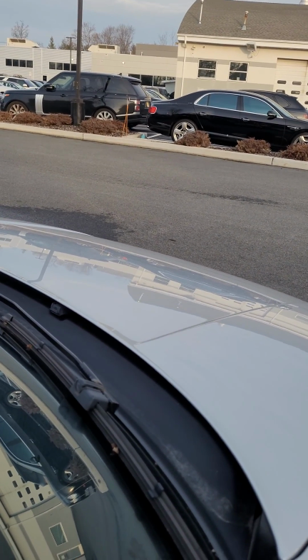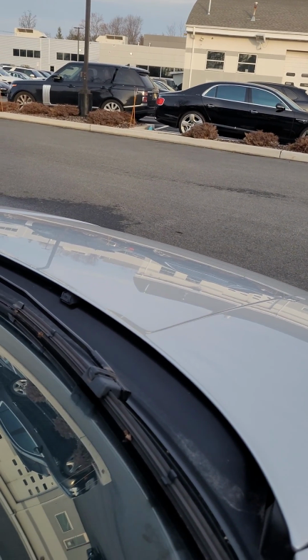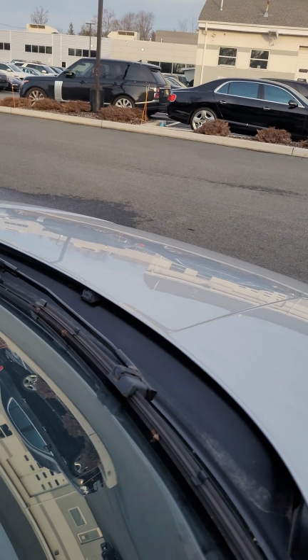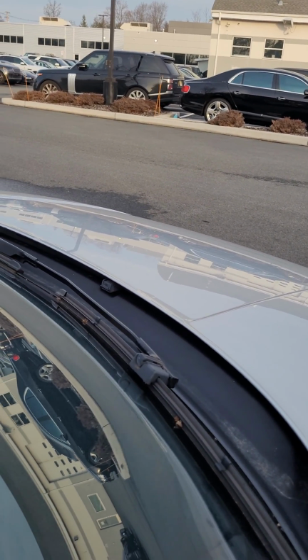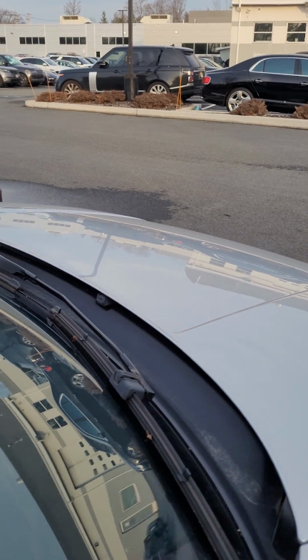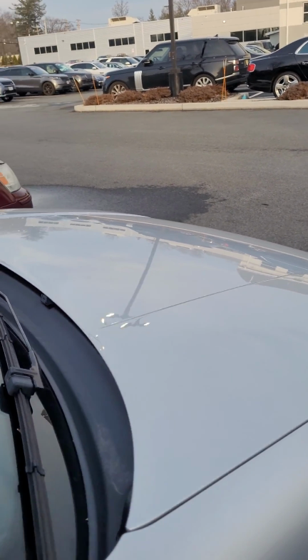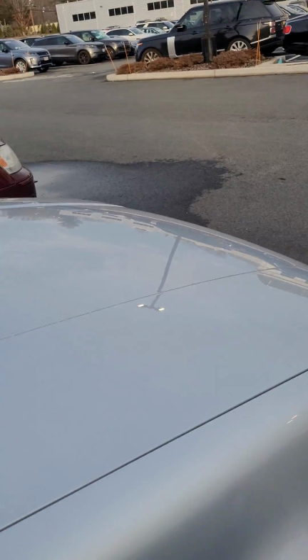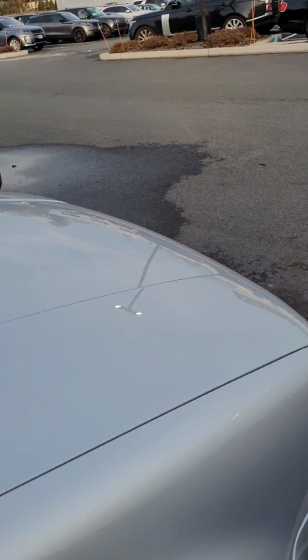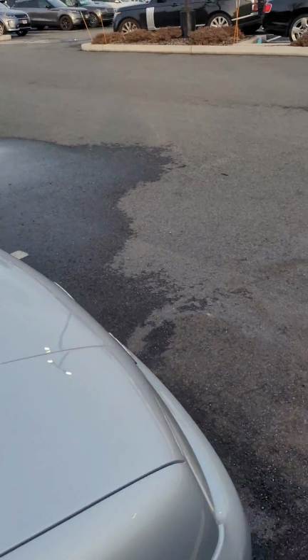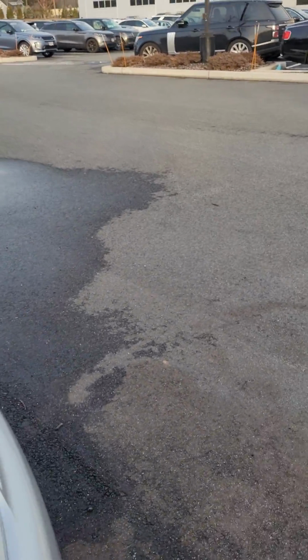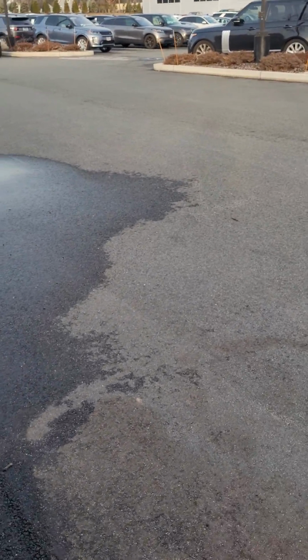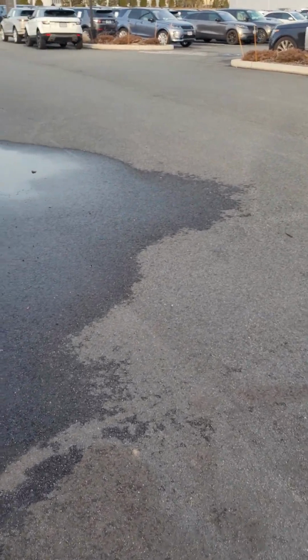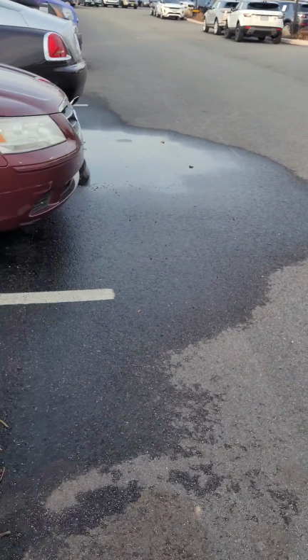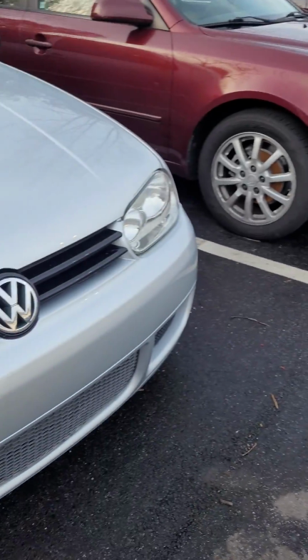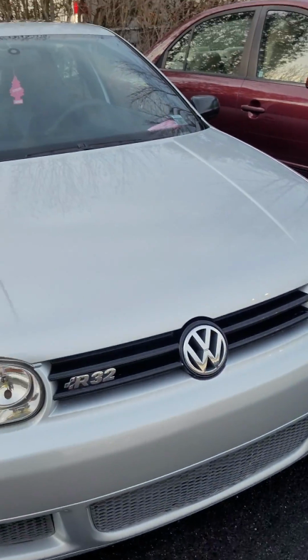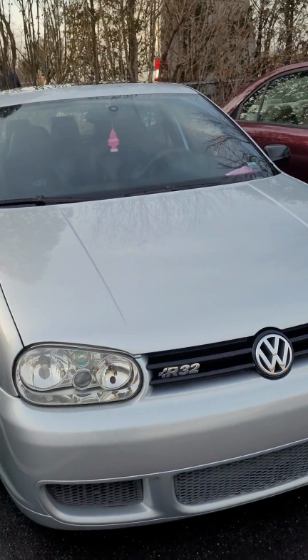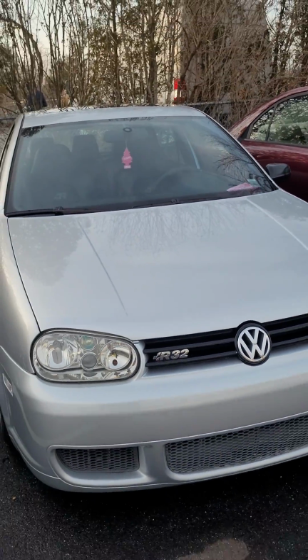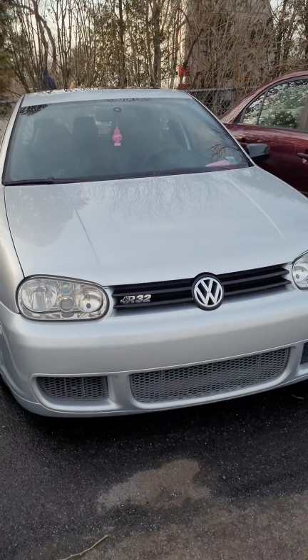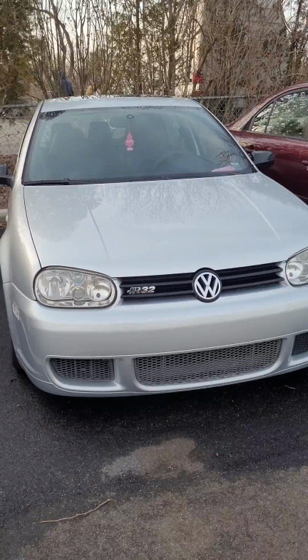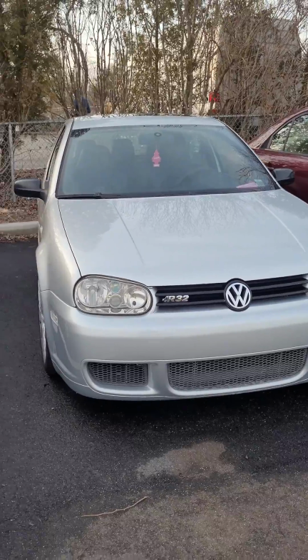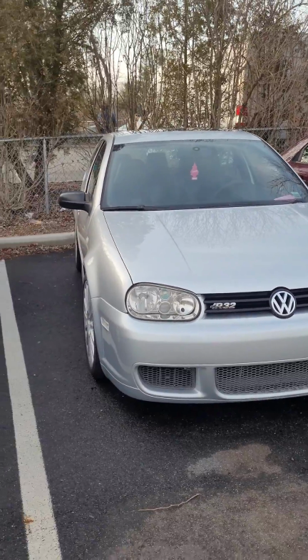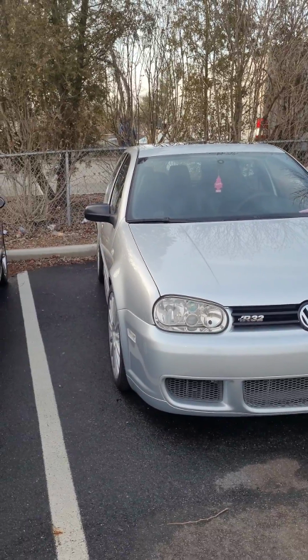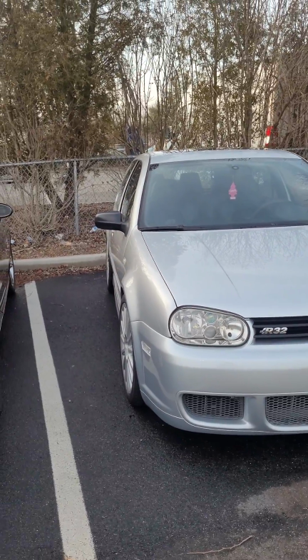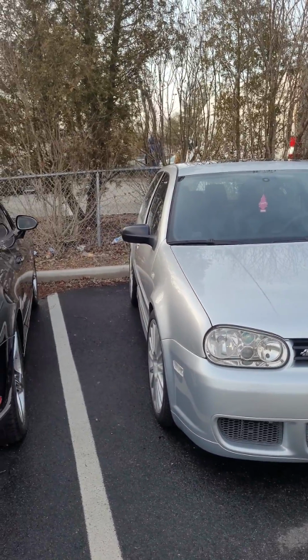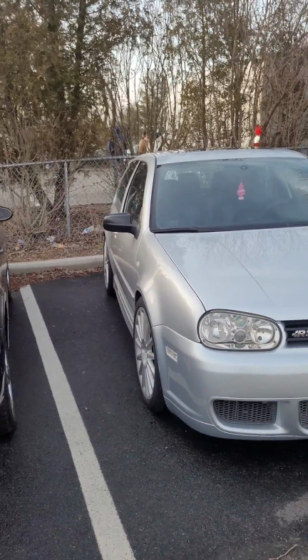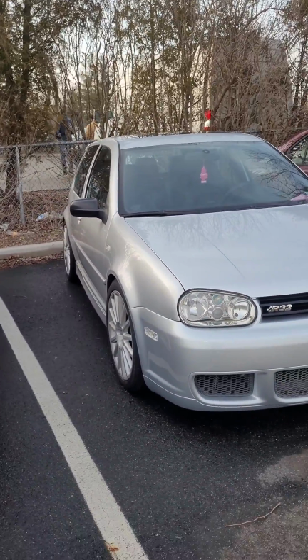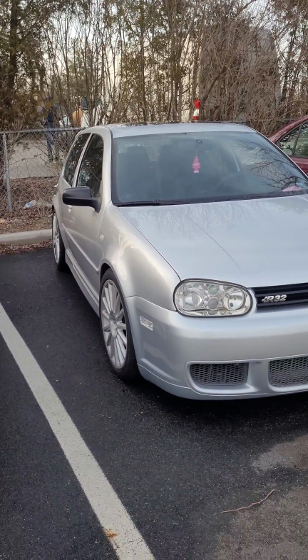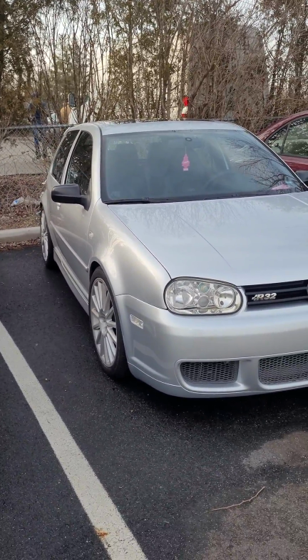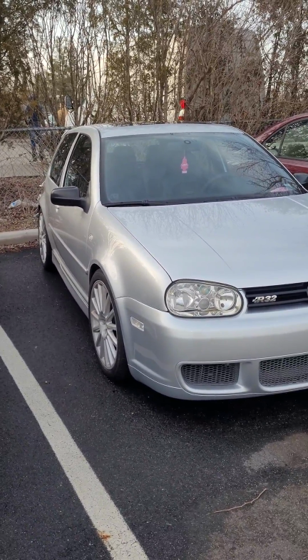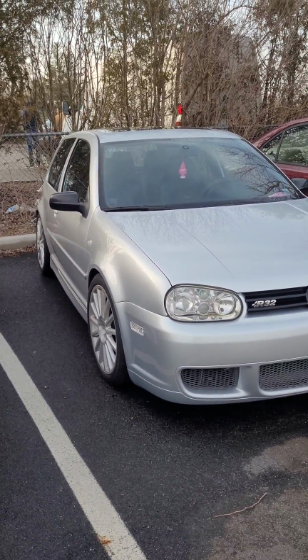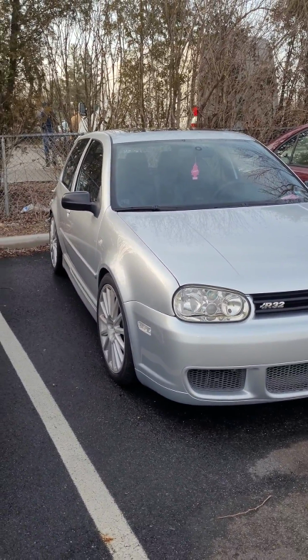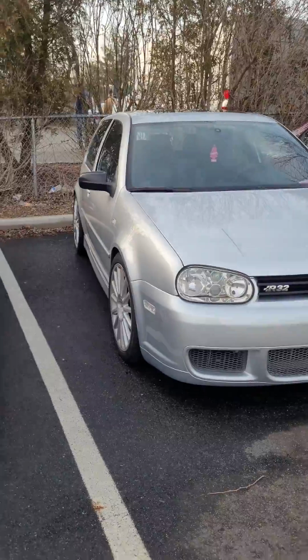Interior looking mint. I need to get my other car like that. My other car that I have is super rare, but I treat it like it's a regular car — like I was daily driving and shit. But this thing's clean.